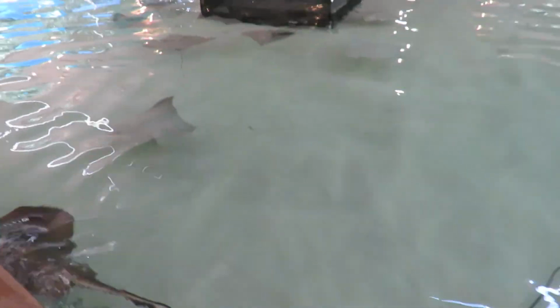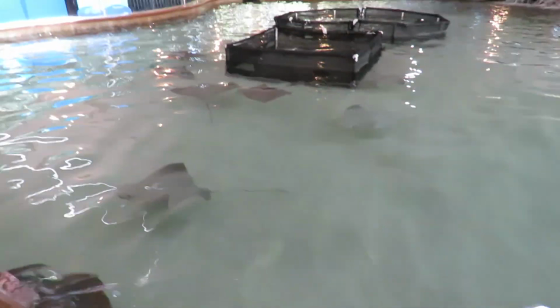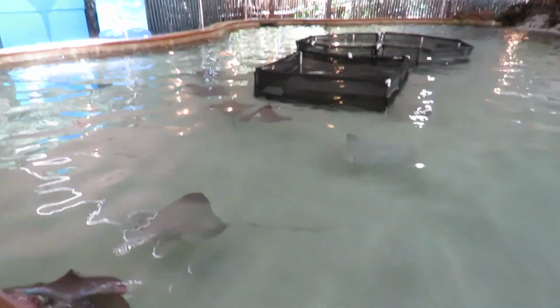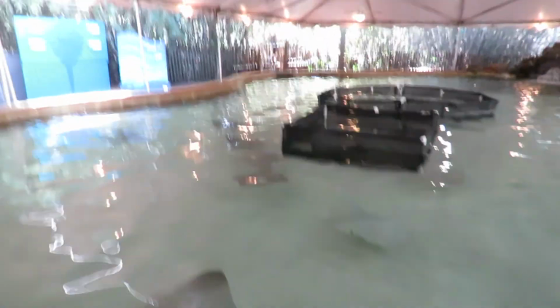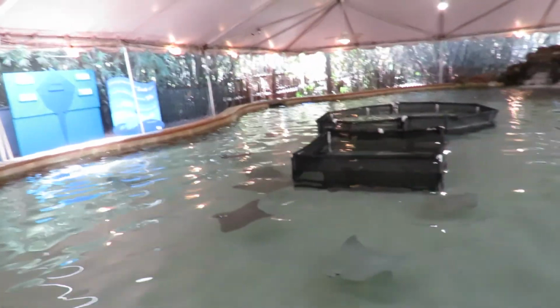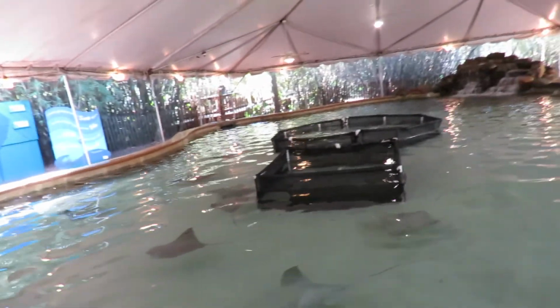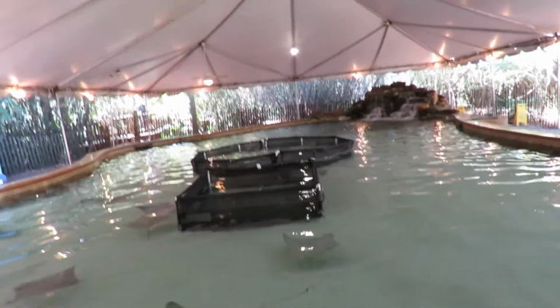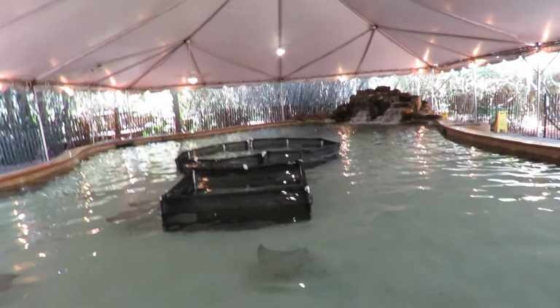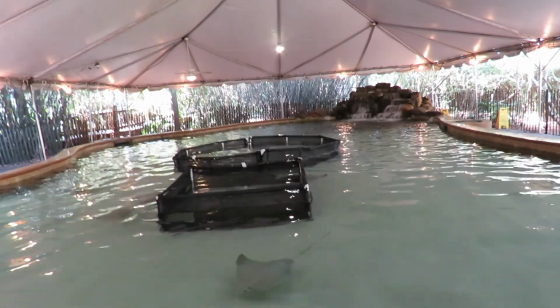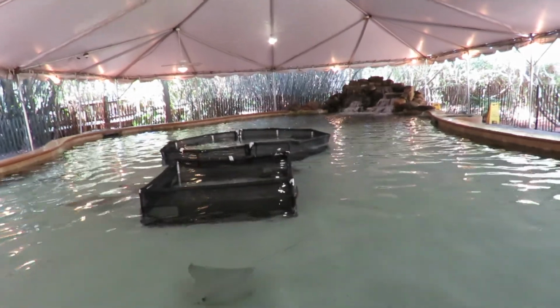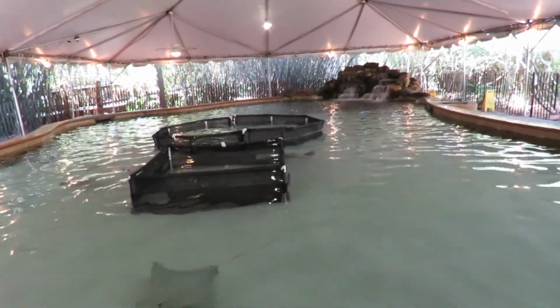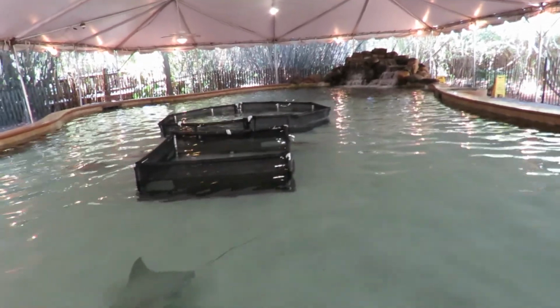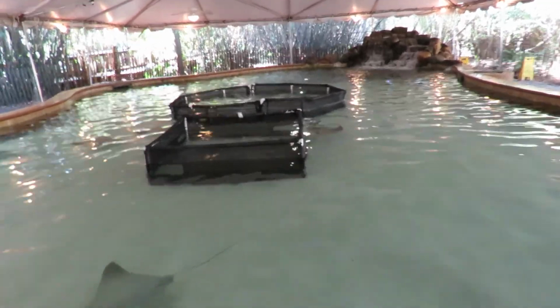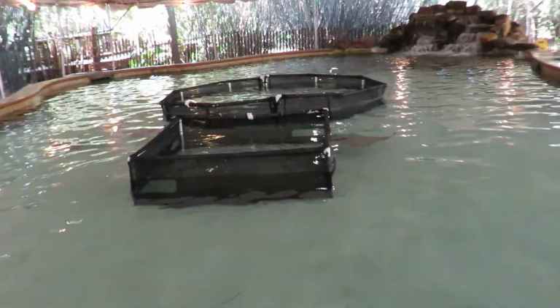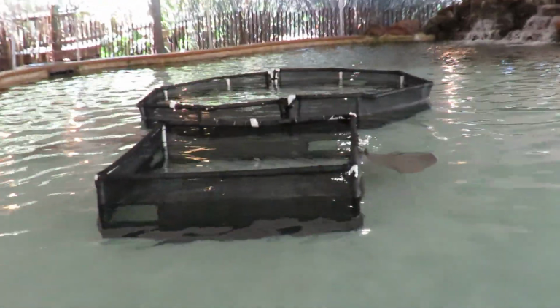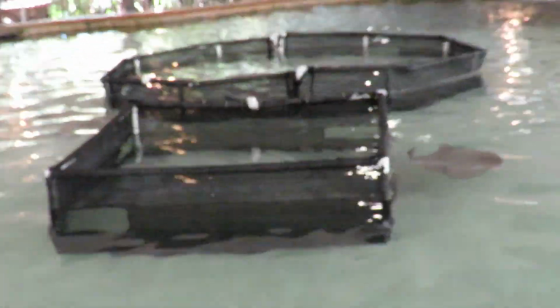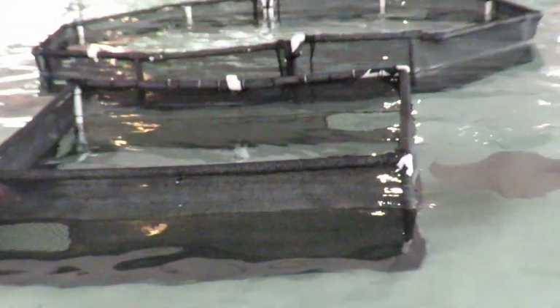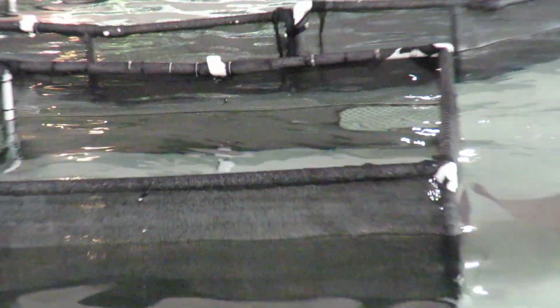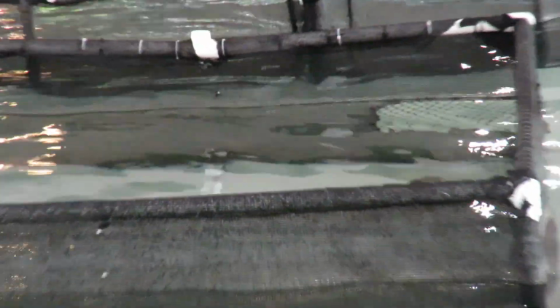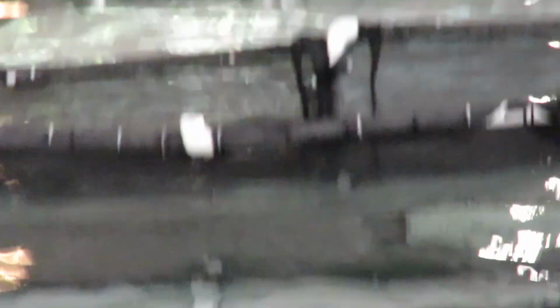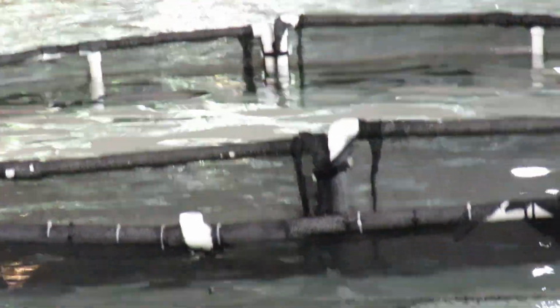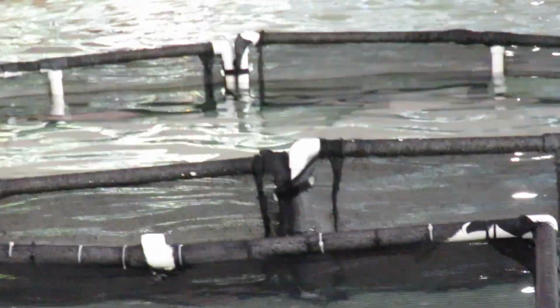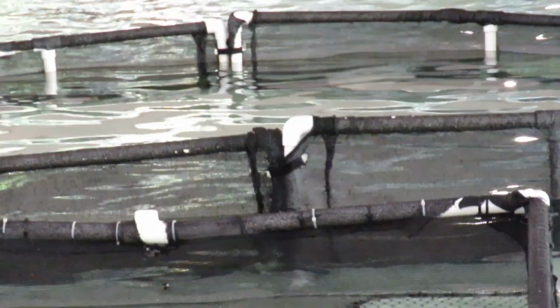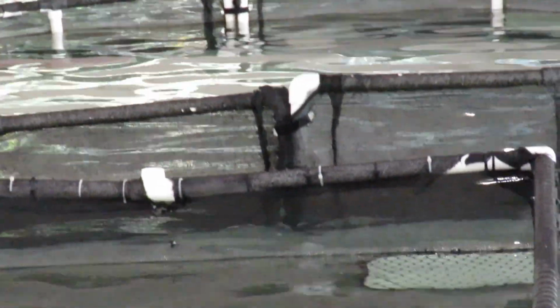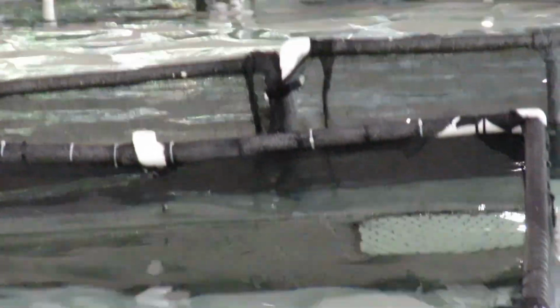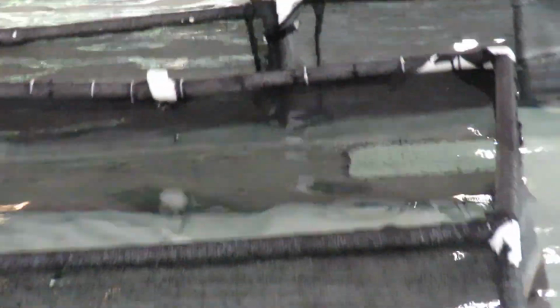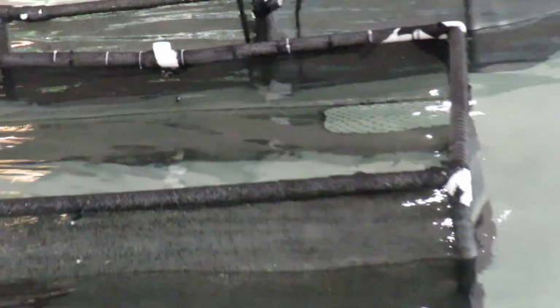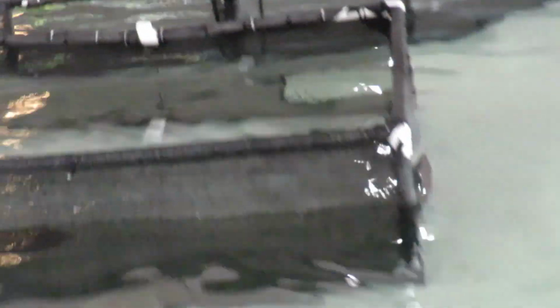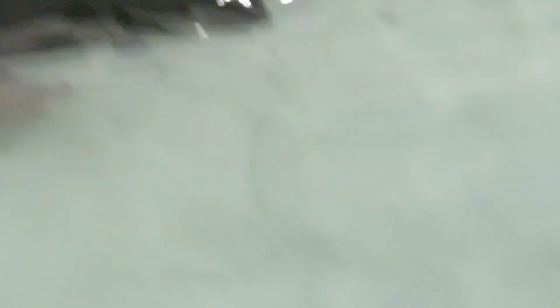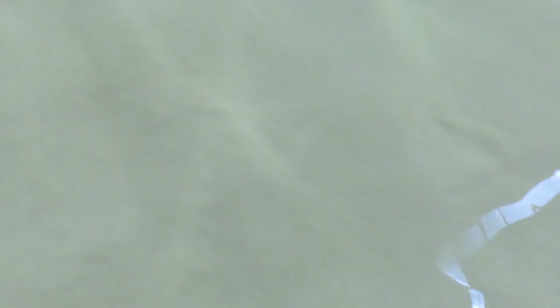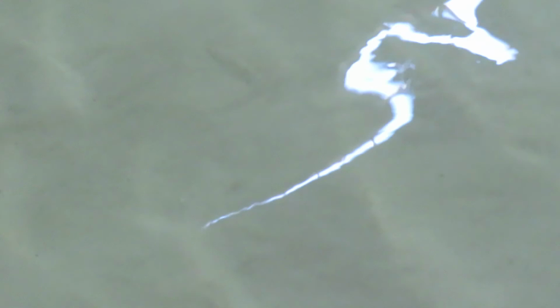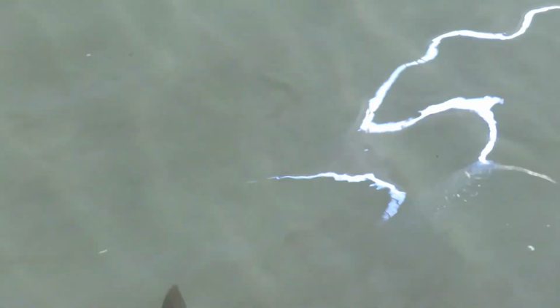How long does it take for them to grow? The Atlantic ones in there are really small but they're two to three years old. So maybe another year before they can vent them out here.